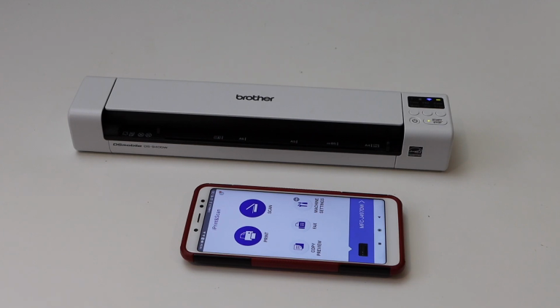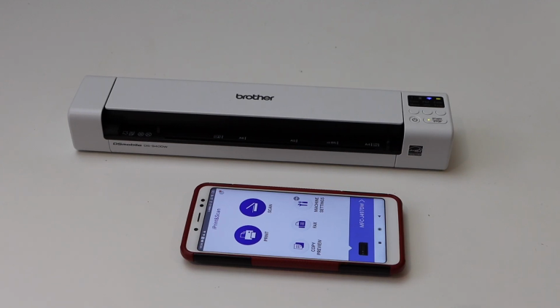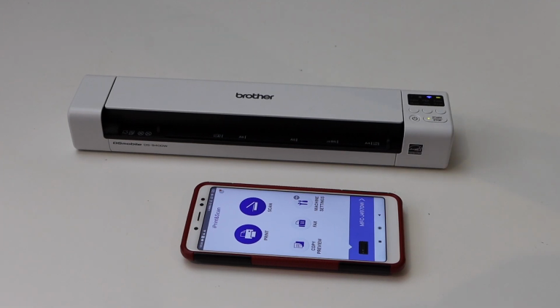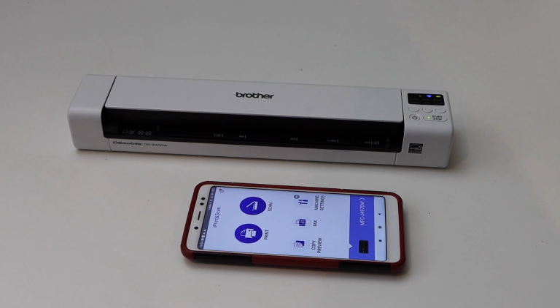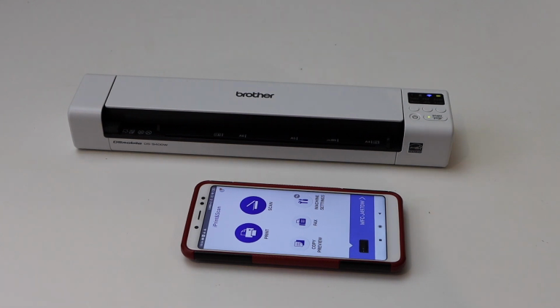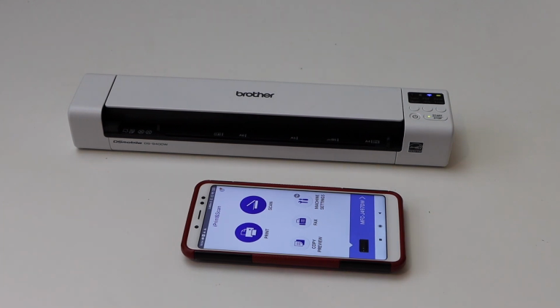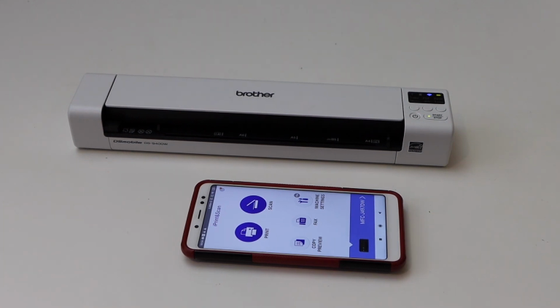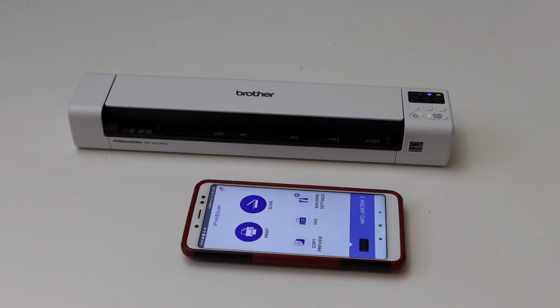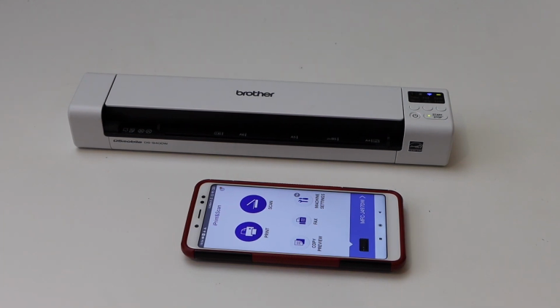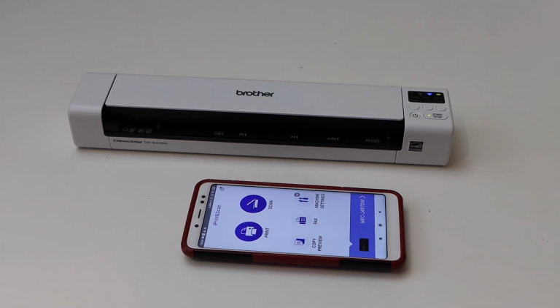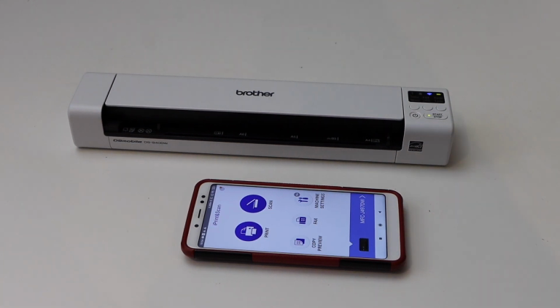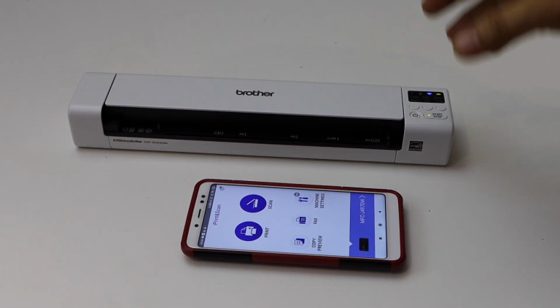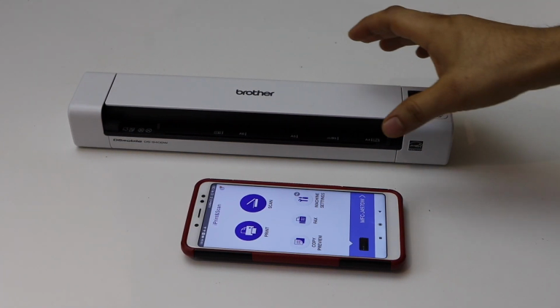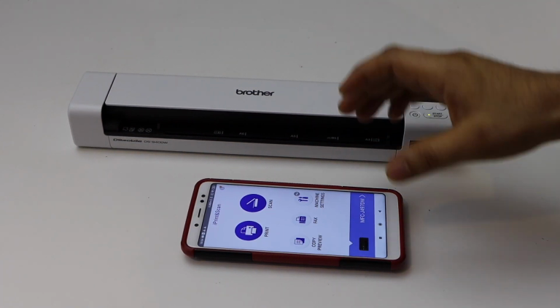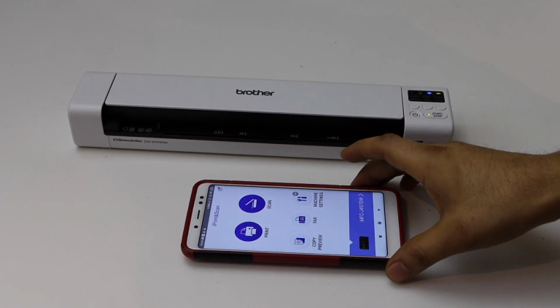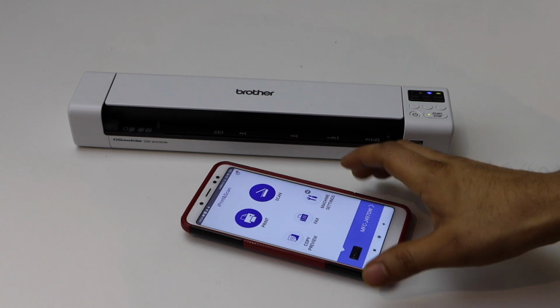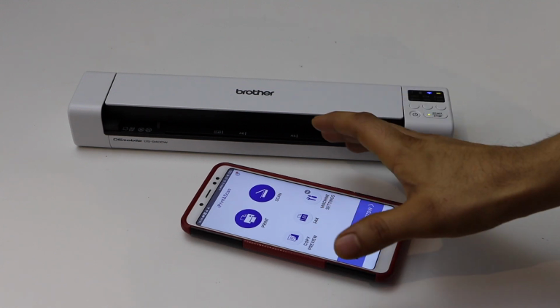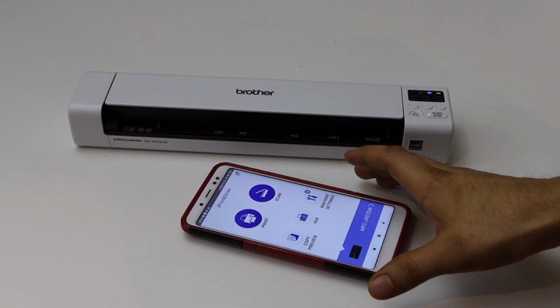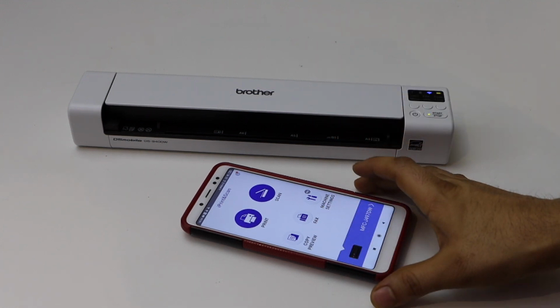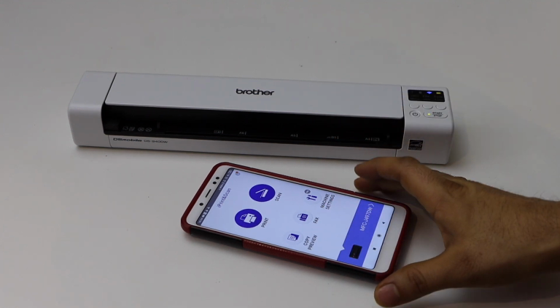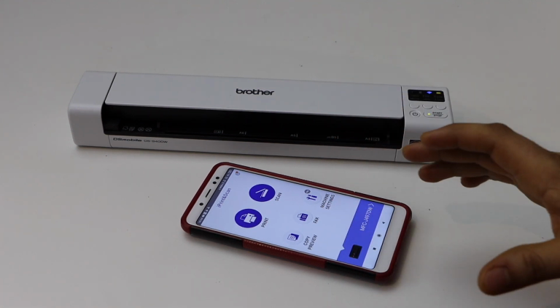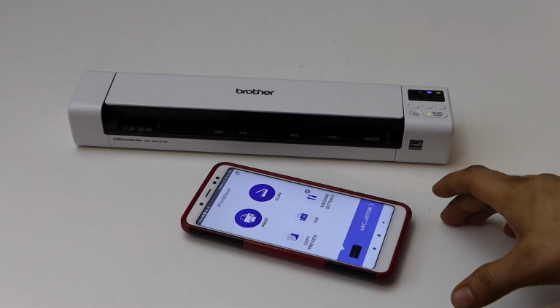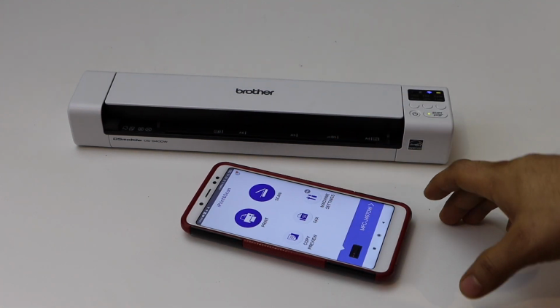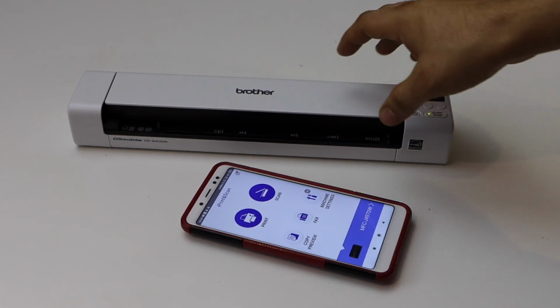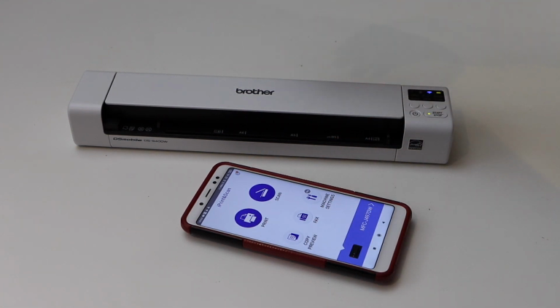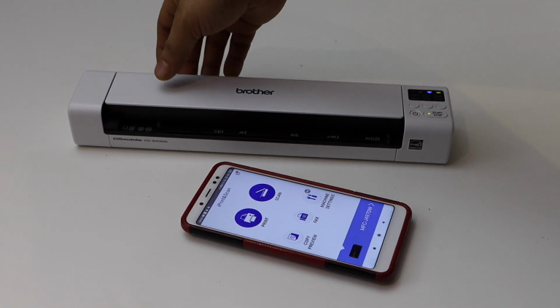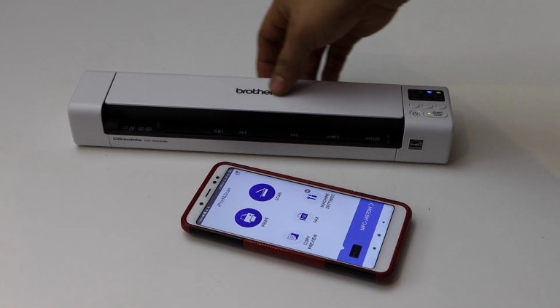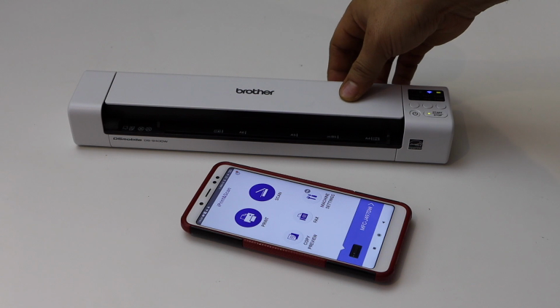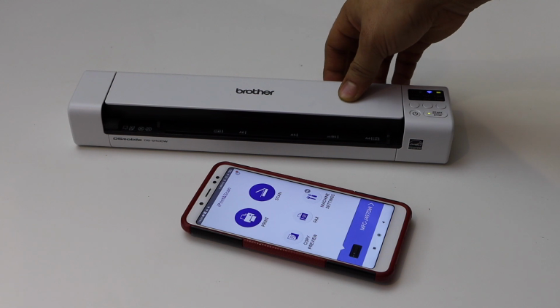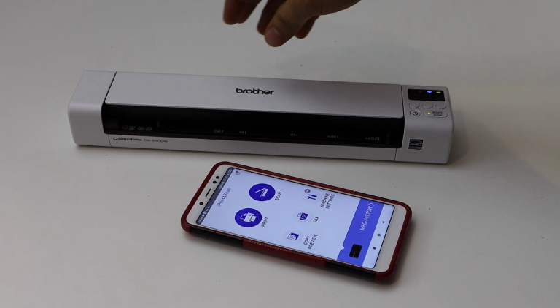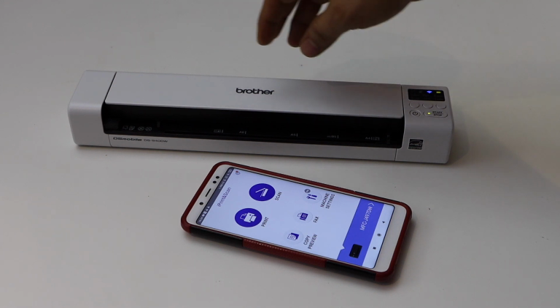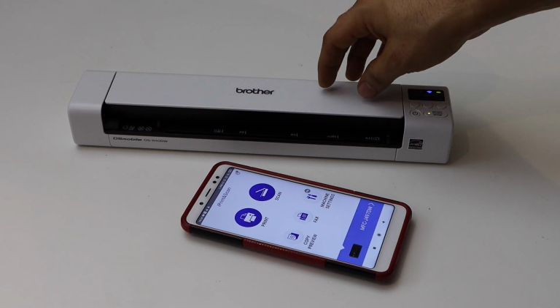In this video I'm going to show you how to set up your Brother DS940DW scanner with an Android phone. The first thing is to make sure you connect the scanner to the Wi-Fi network of your home or office.